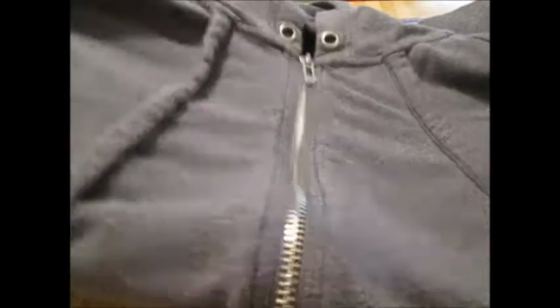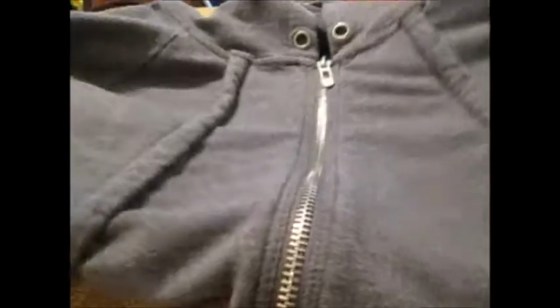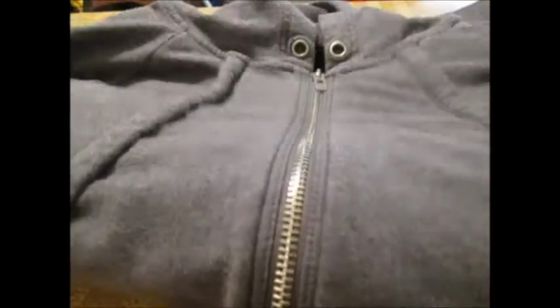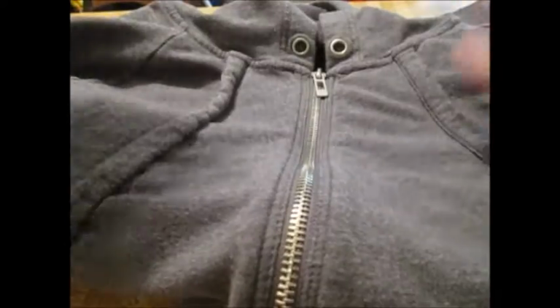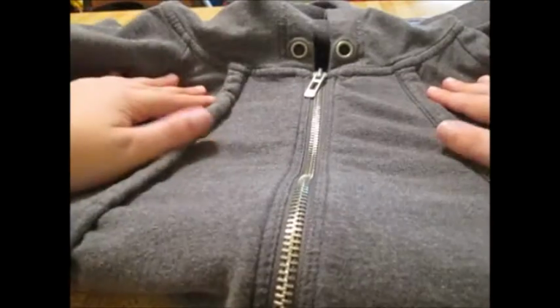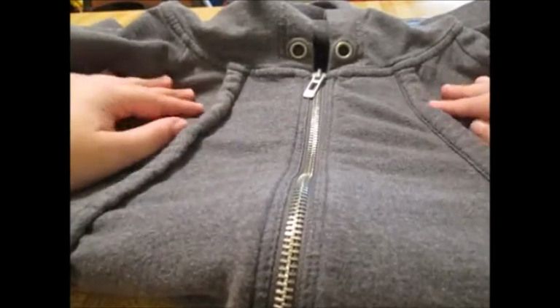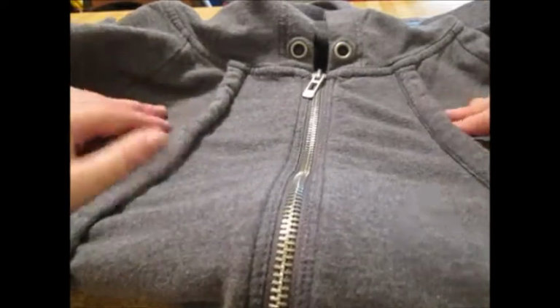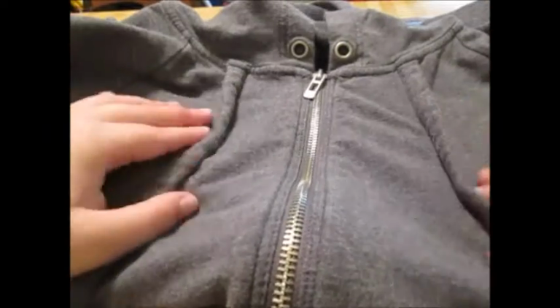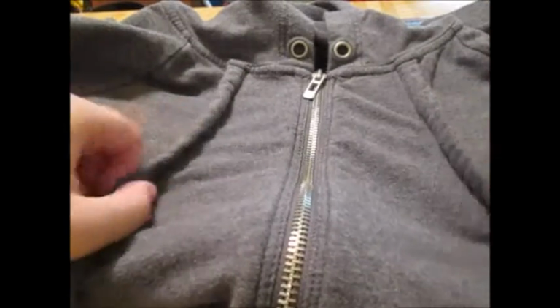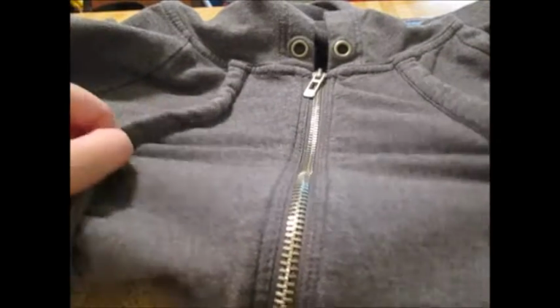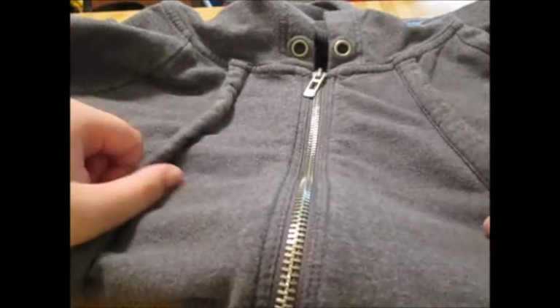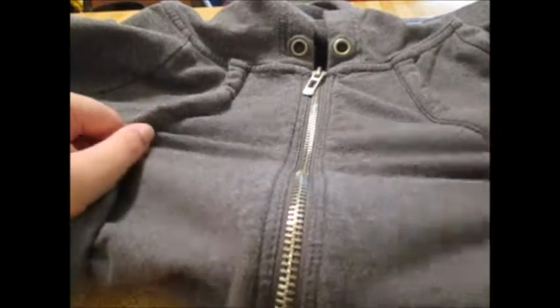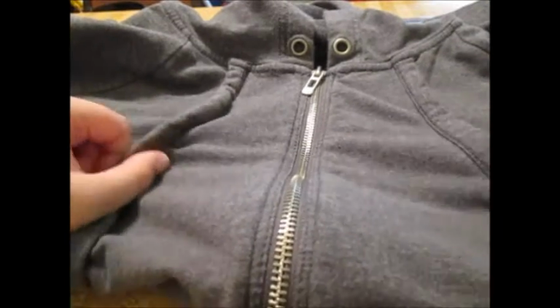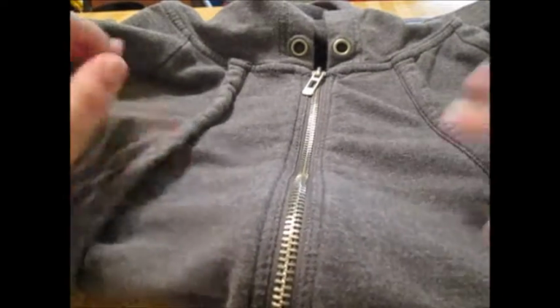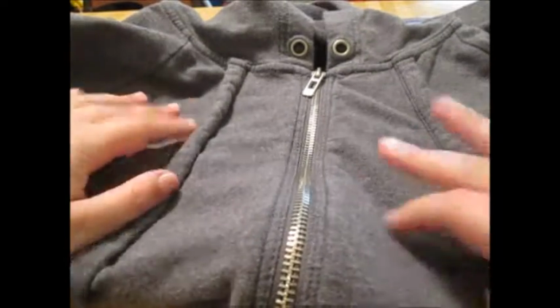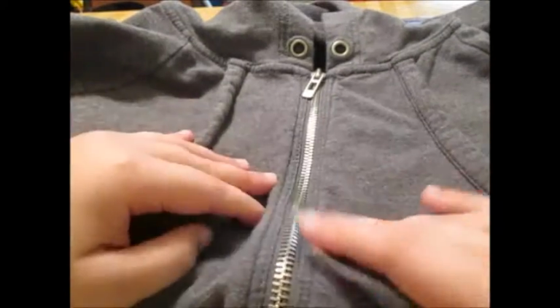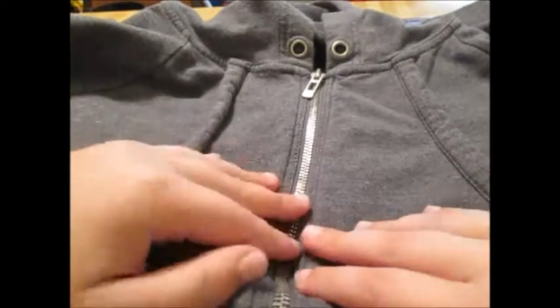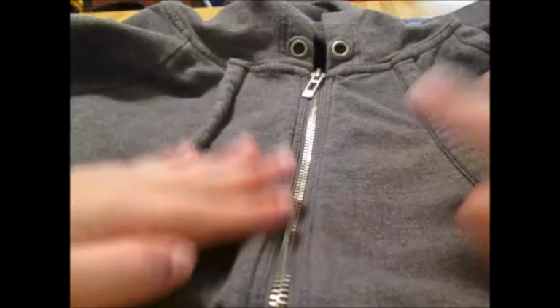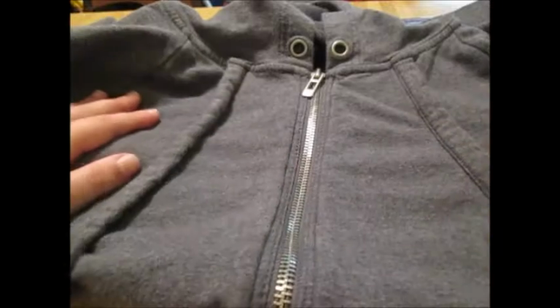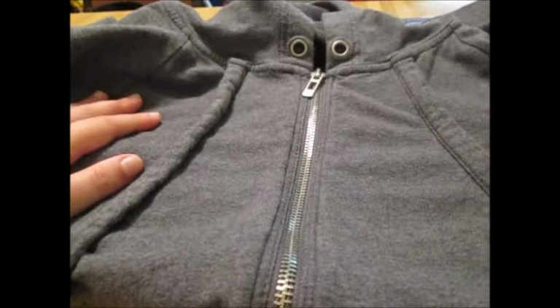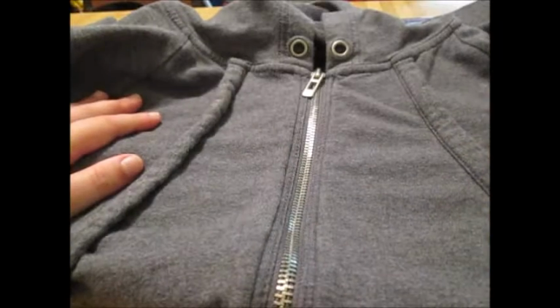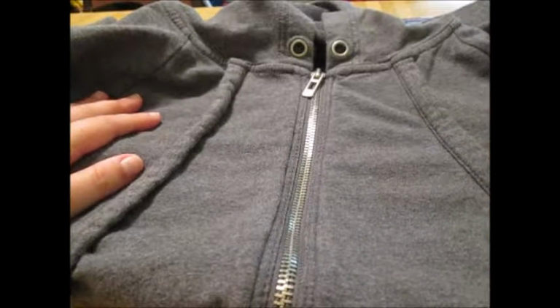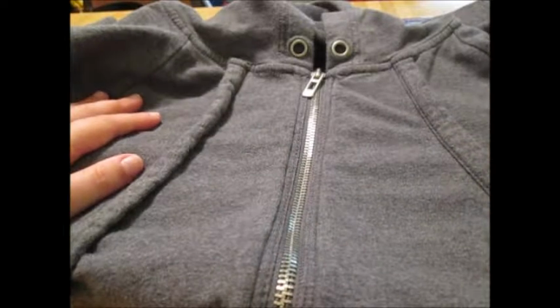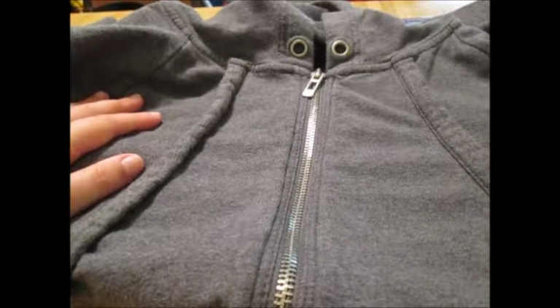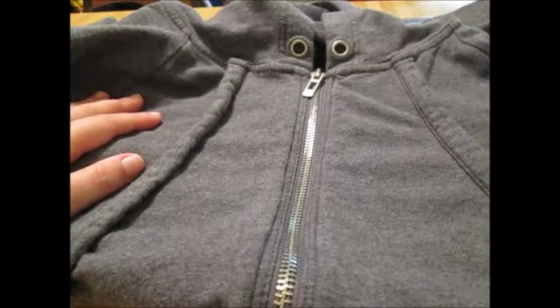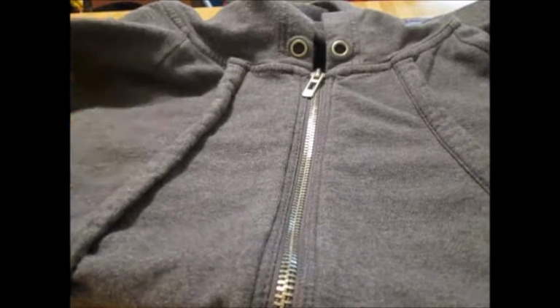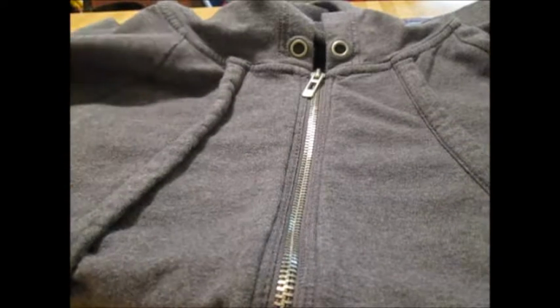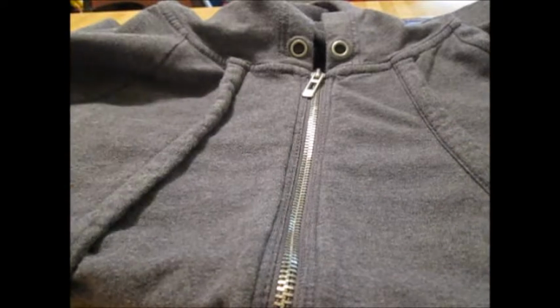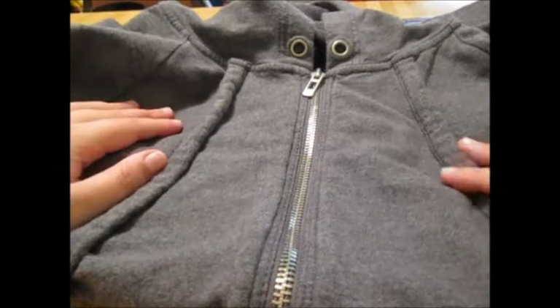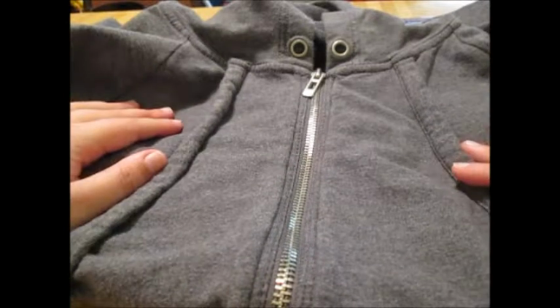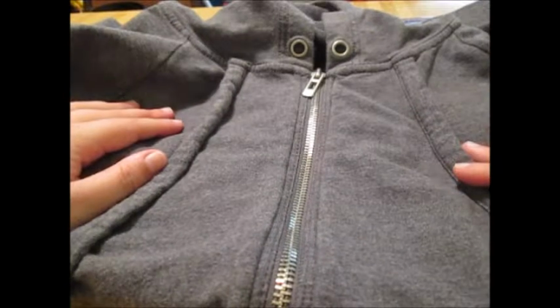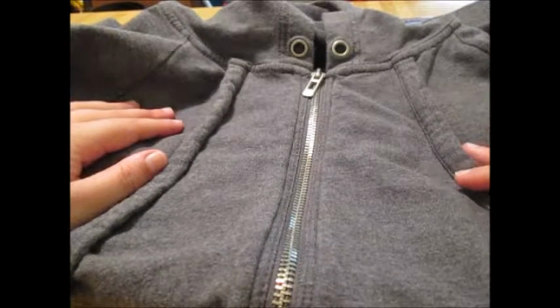Now this is the sweatshirt that I got for my Batgirl costume. I got it at Goodwill for $5.99.